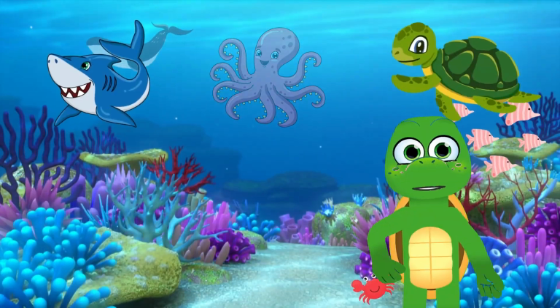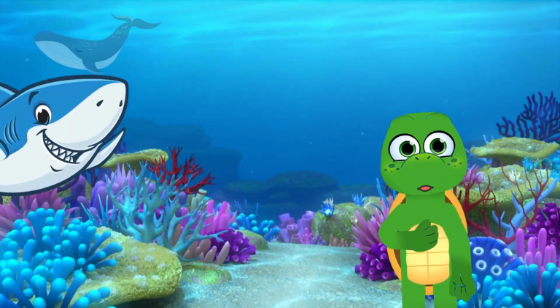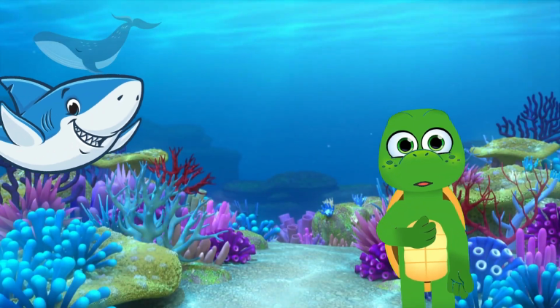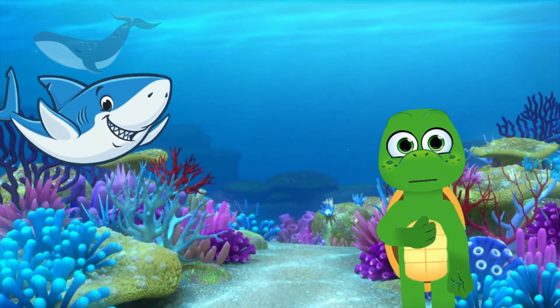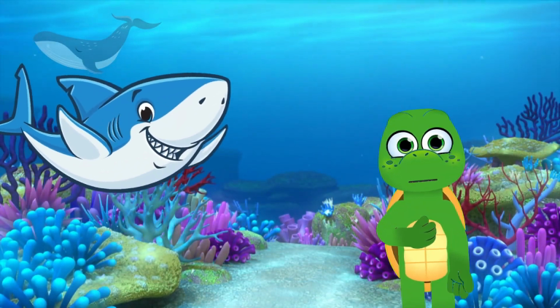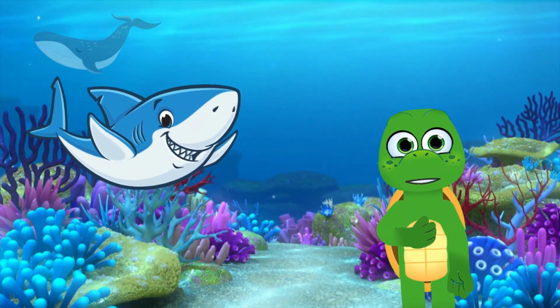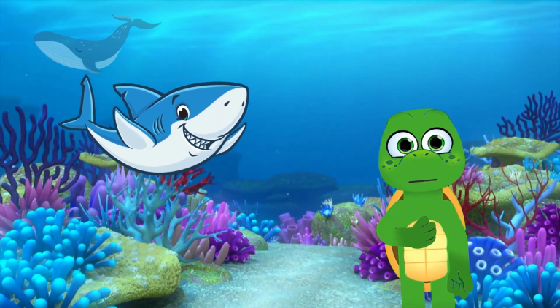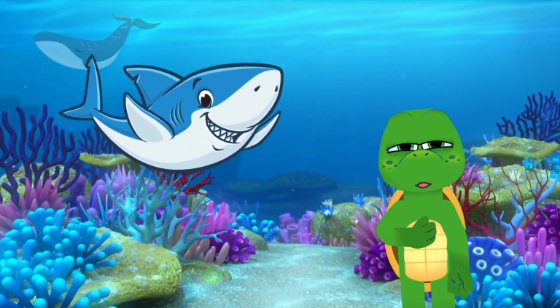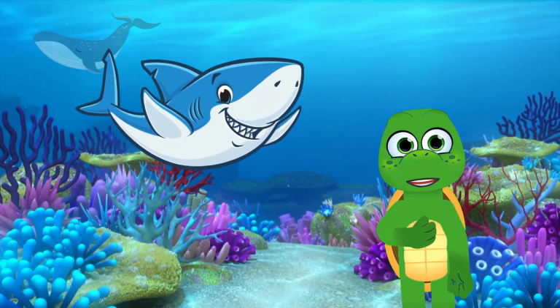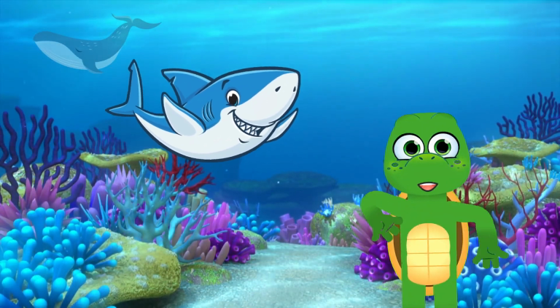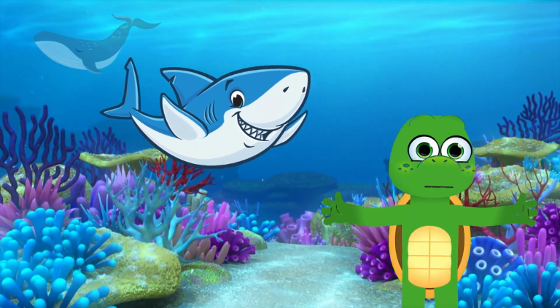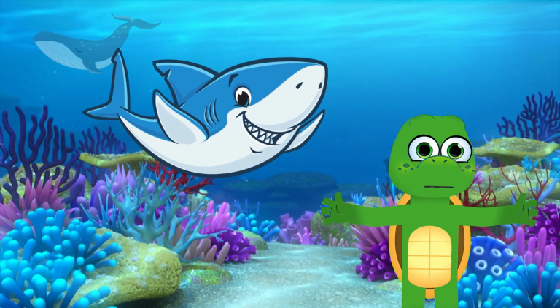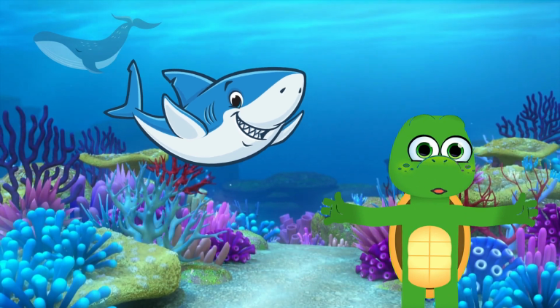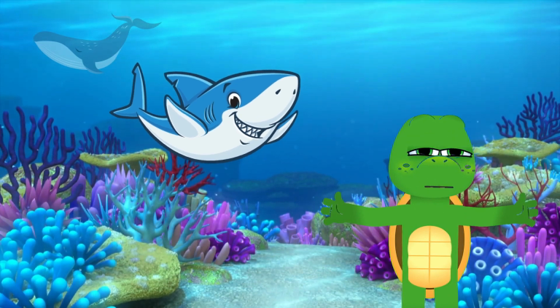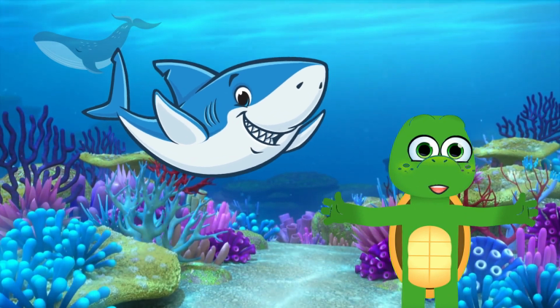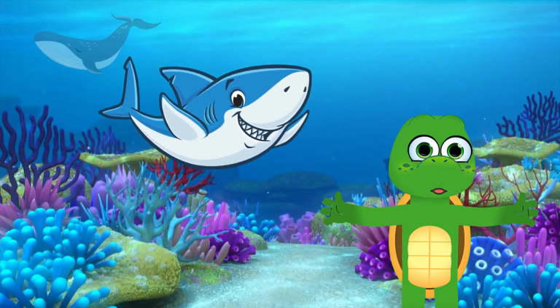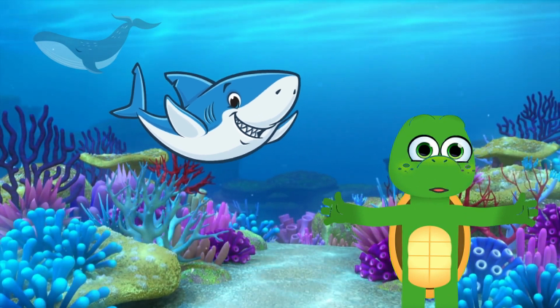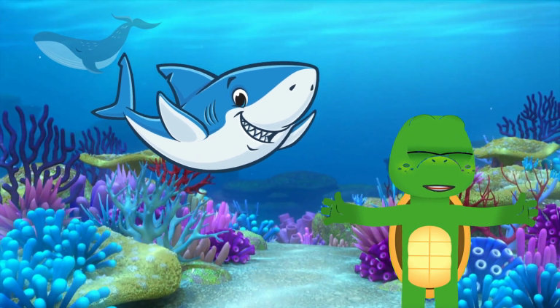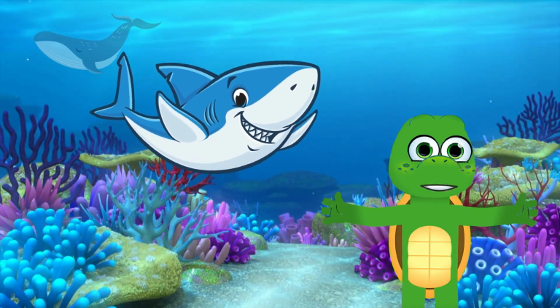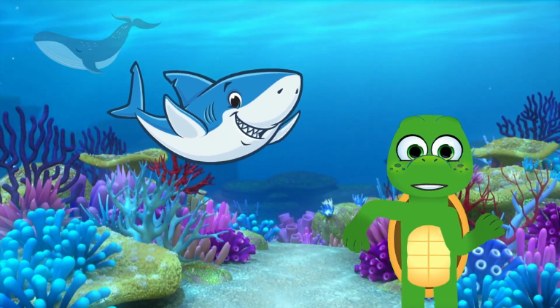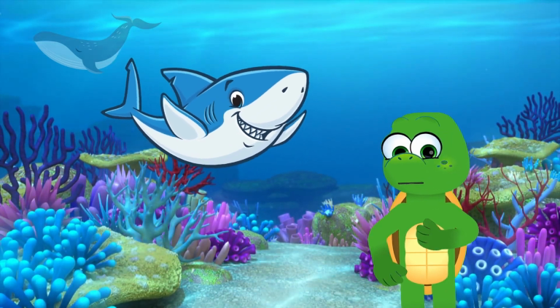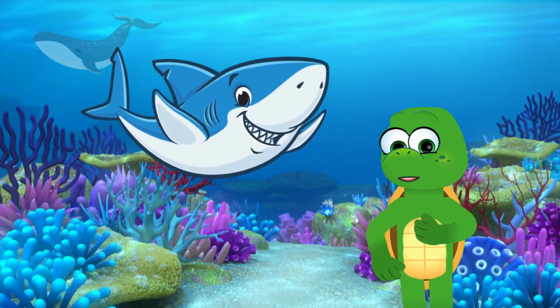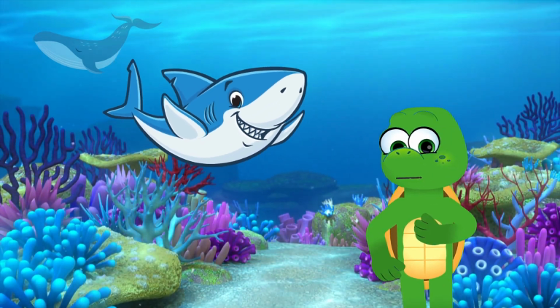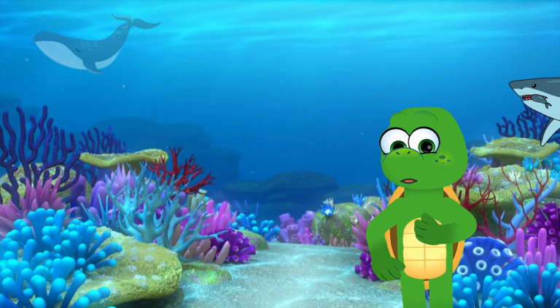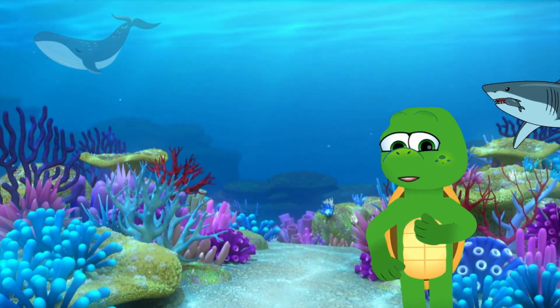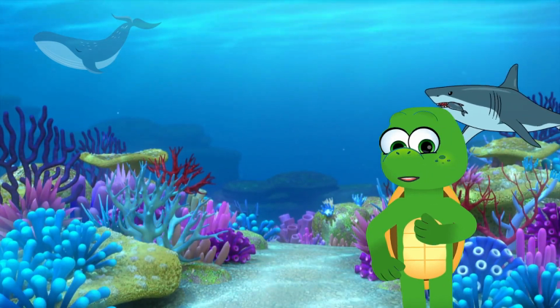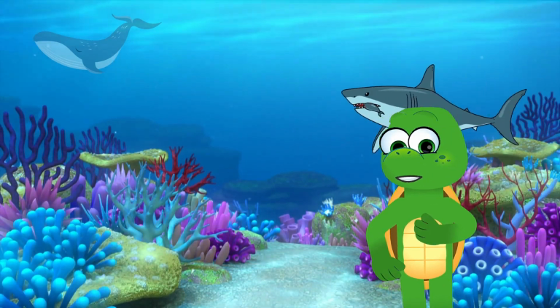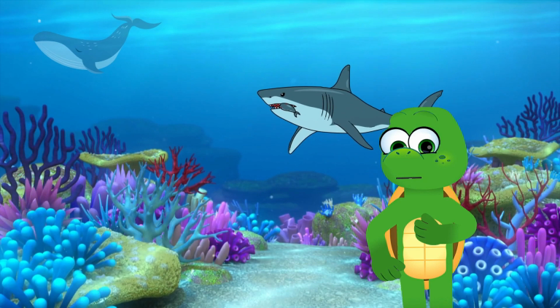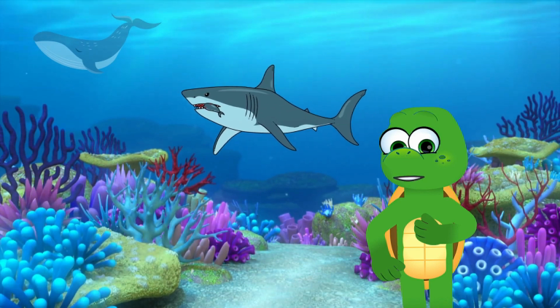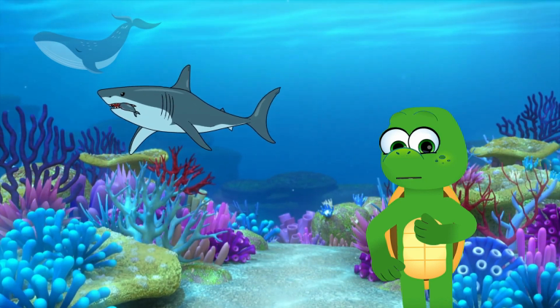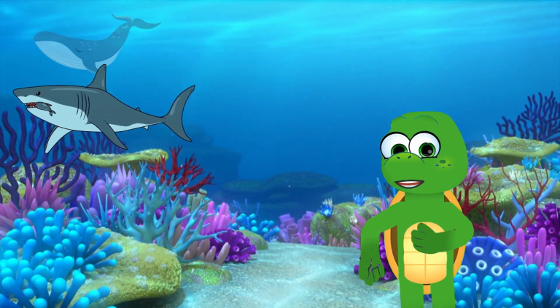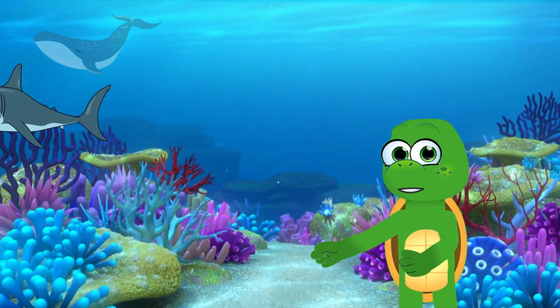Our first underwater friend is the mighty shark. Sharks come in all shapes and sizes, but they share some fascinating features. Sharks have streamlined bodies that help them glide effortlessly through the water.